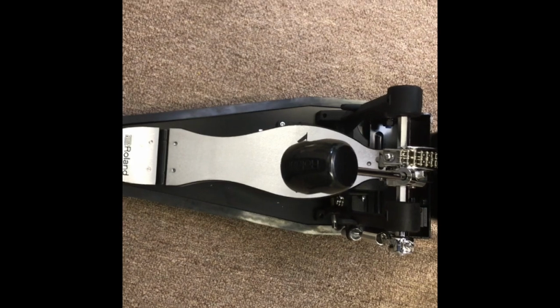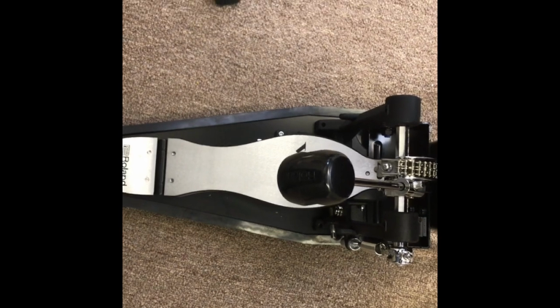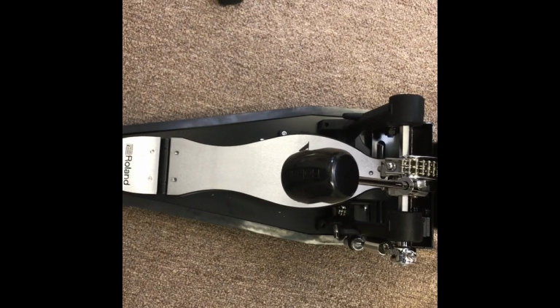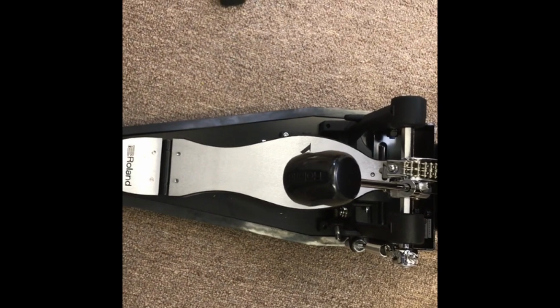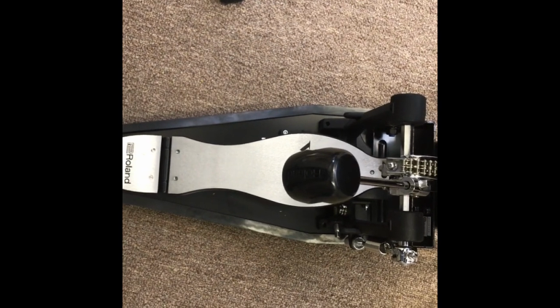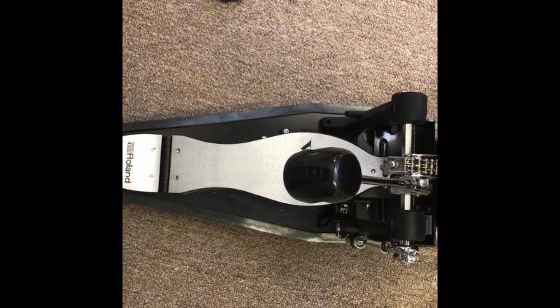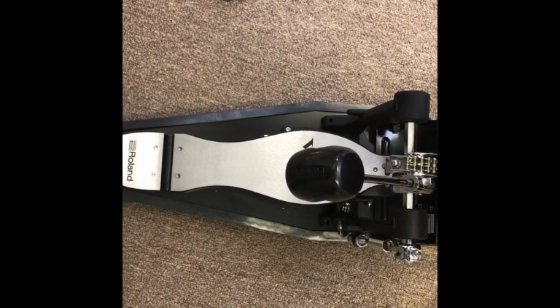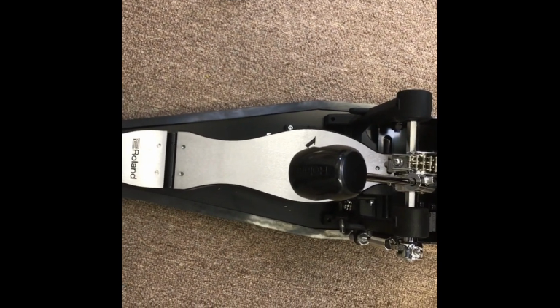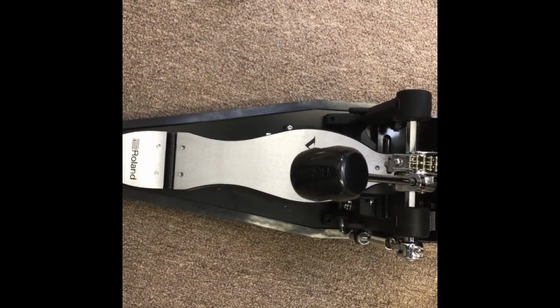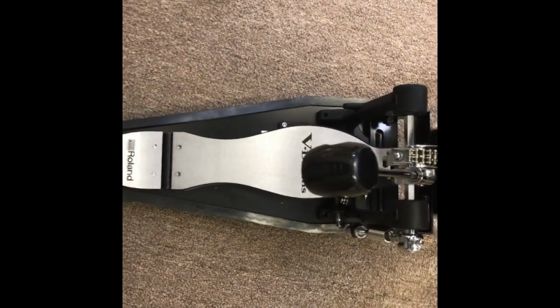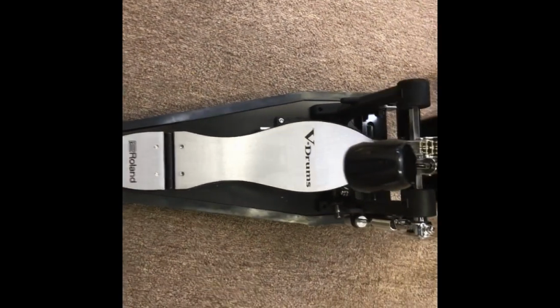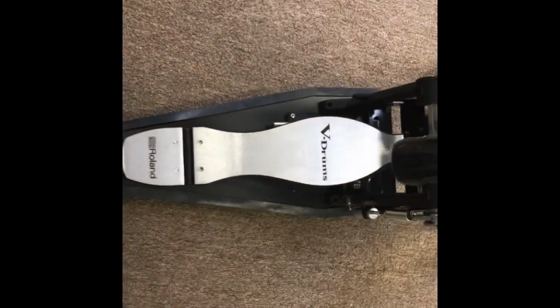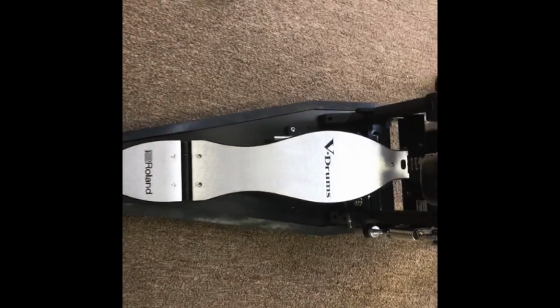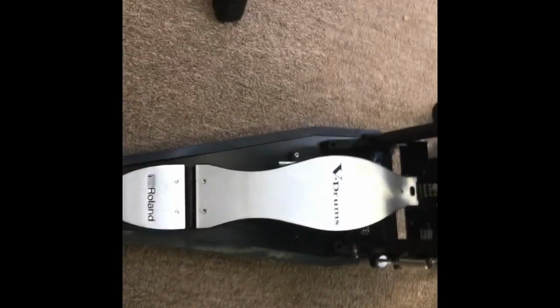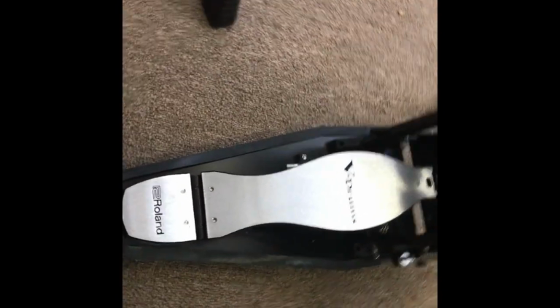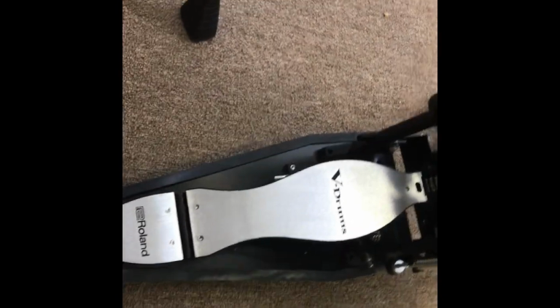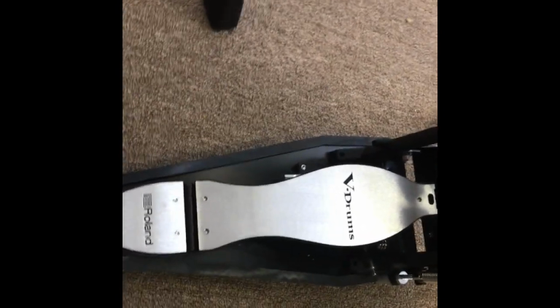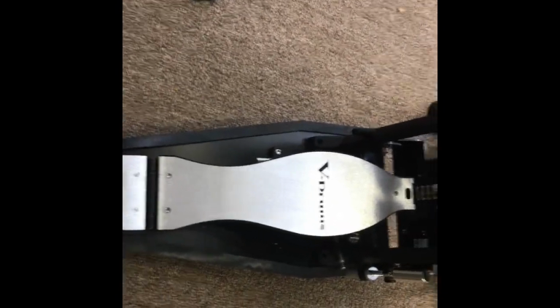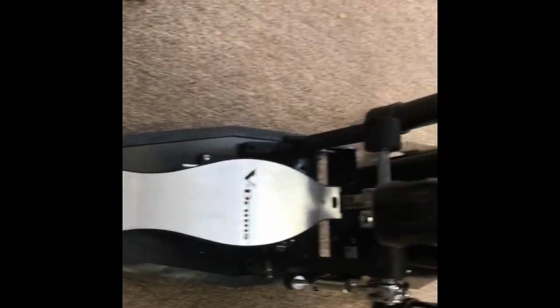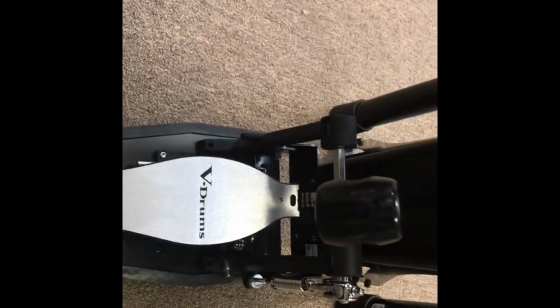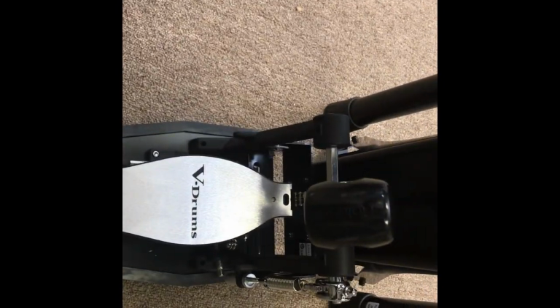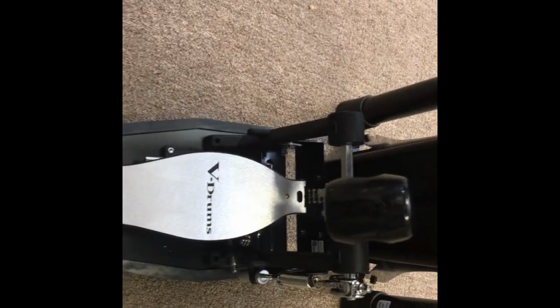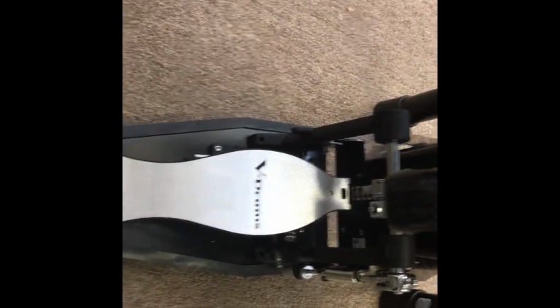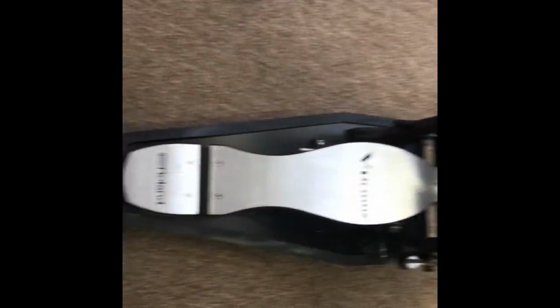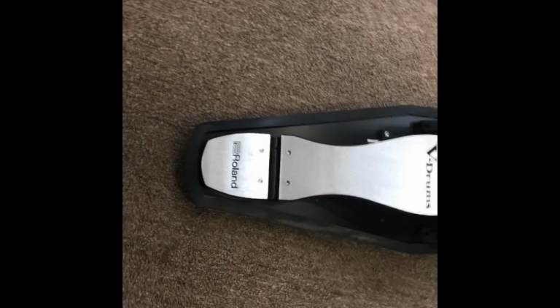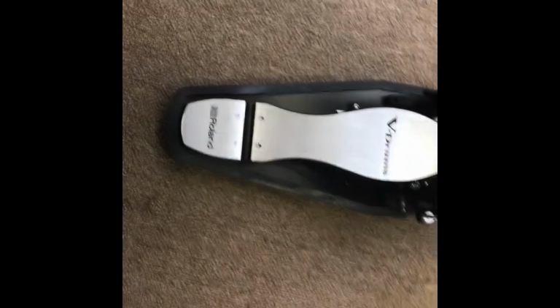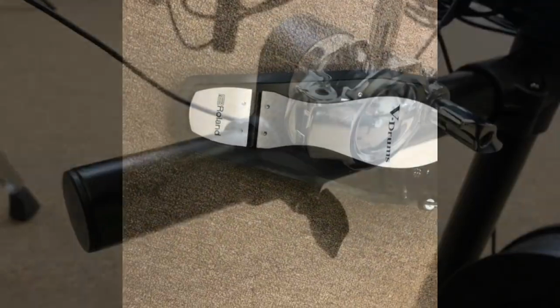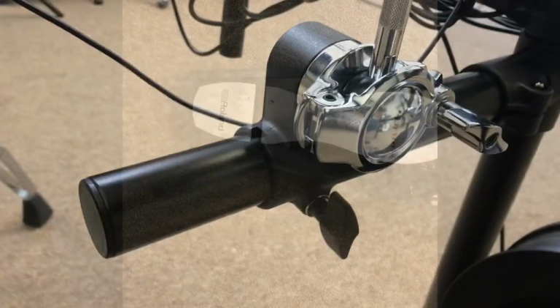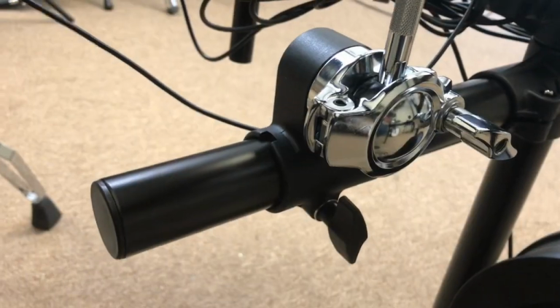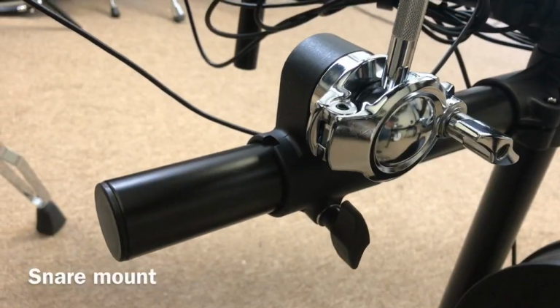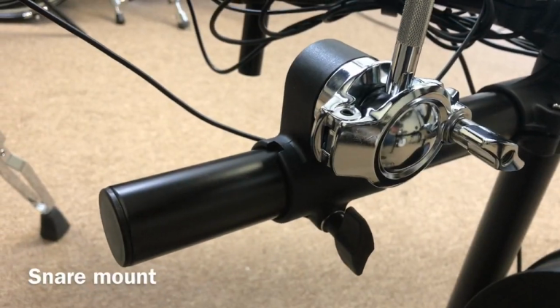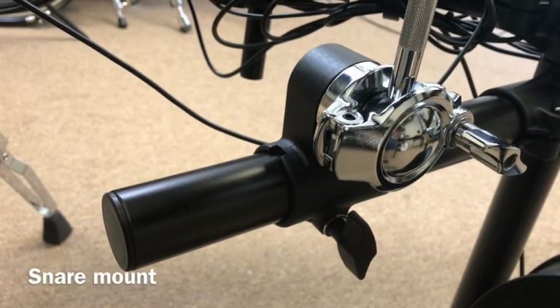Here's the Roland kick pedal that we put on this kit. It's one of the new Roland noise eater pedals that has rubber feet on the bottom to keep it quiet — they keep the floor noise down.